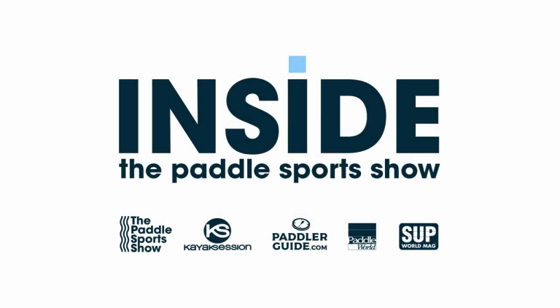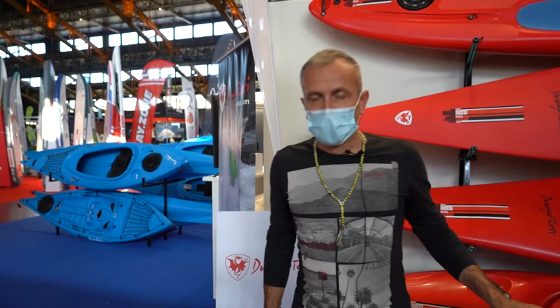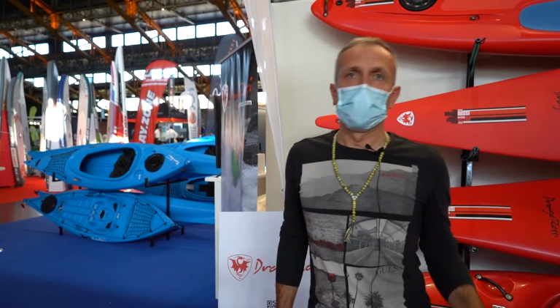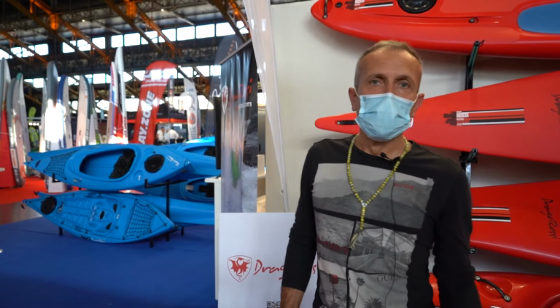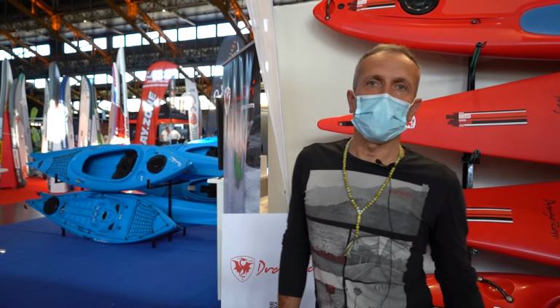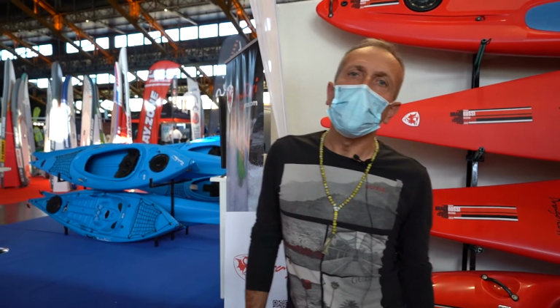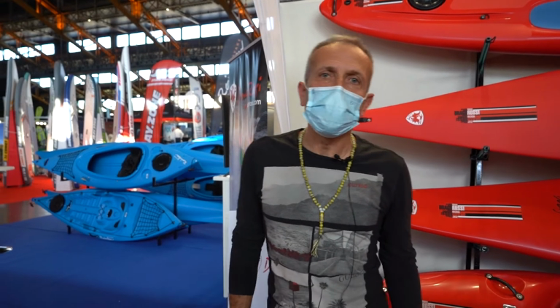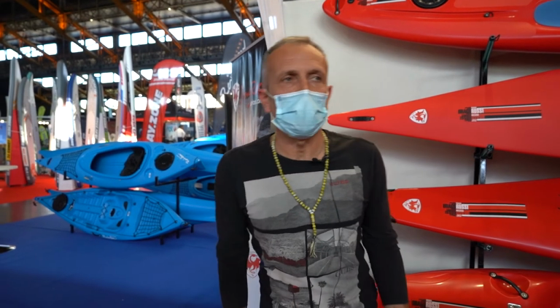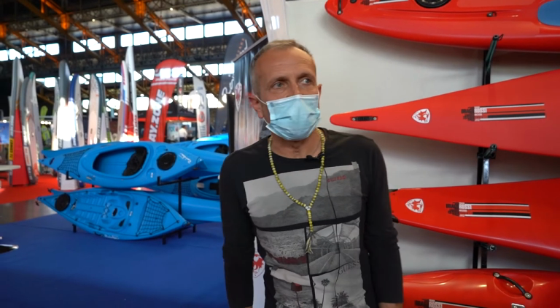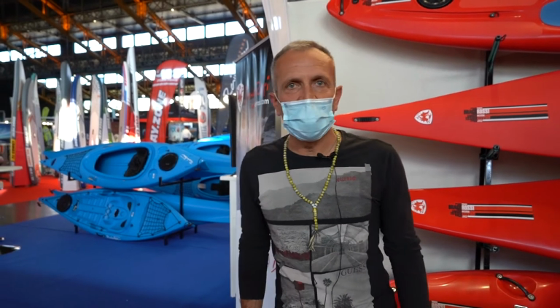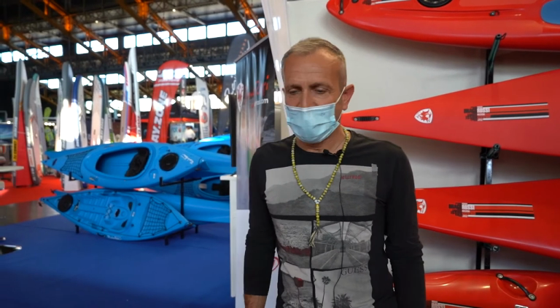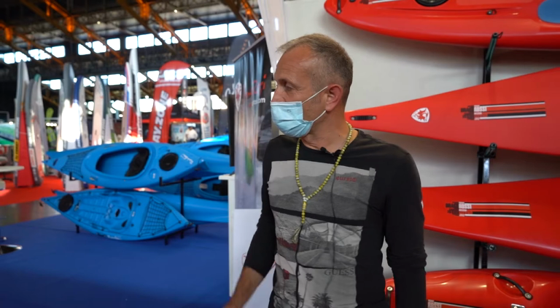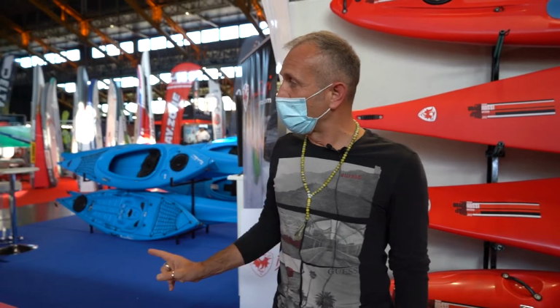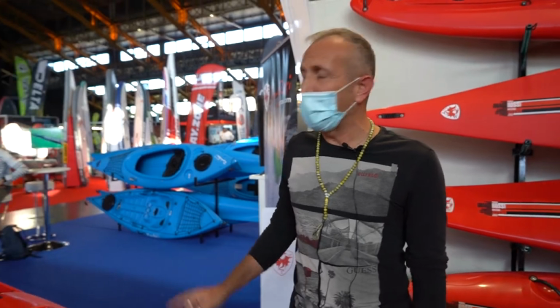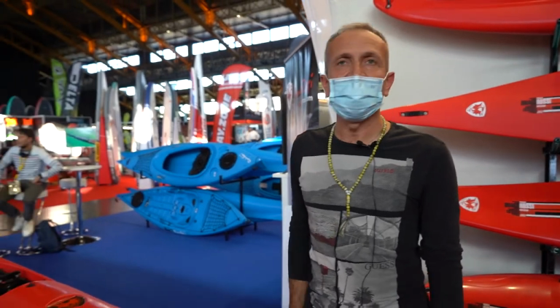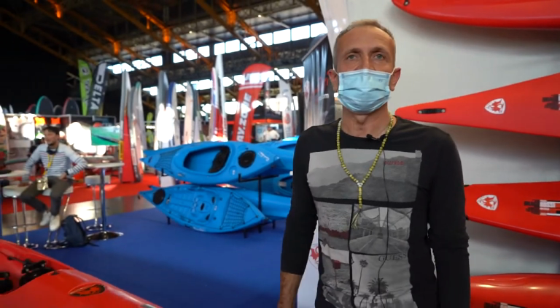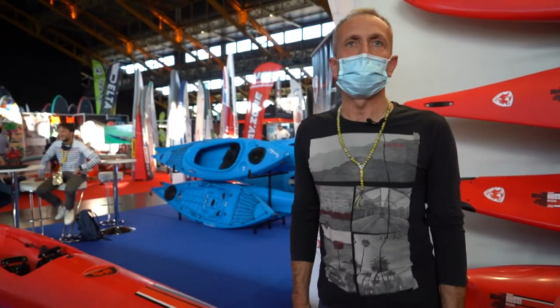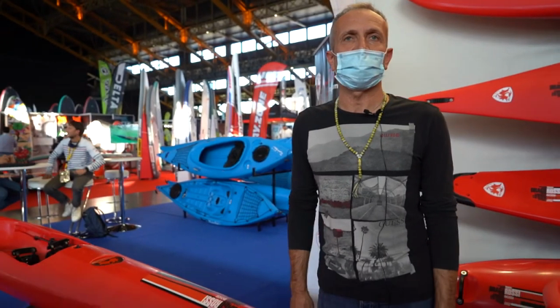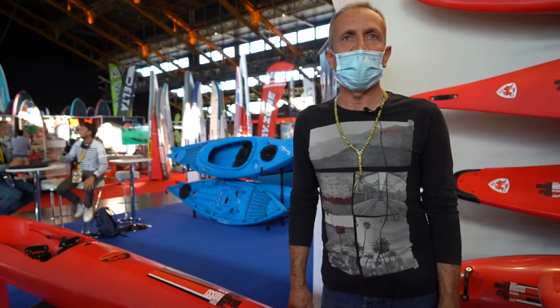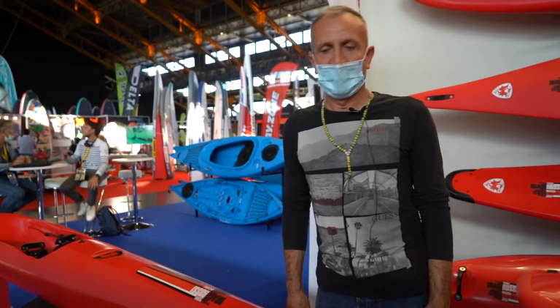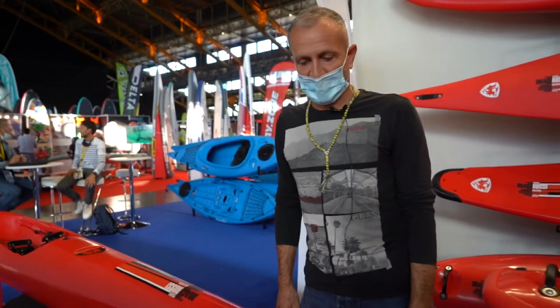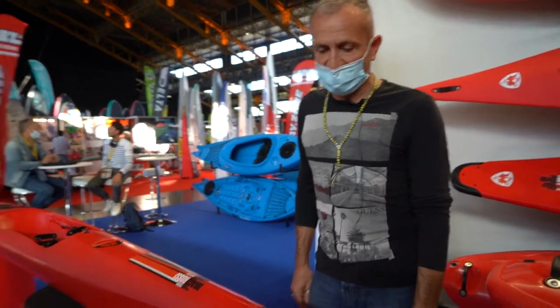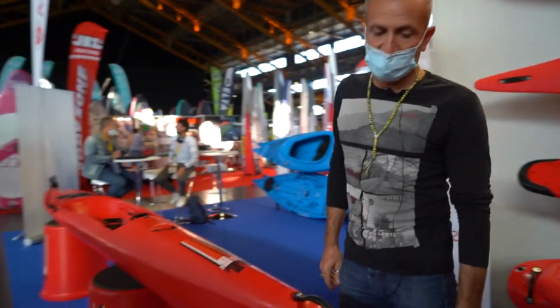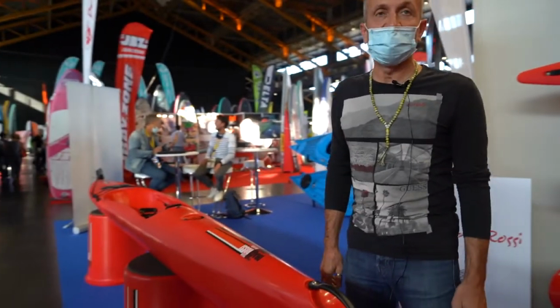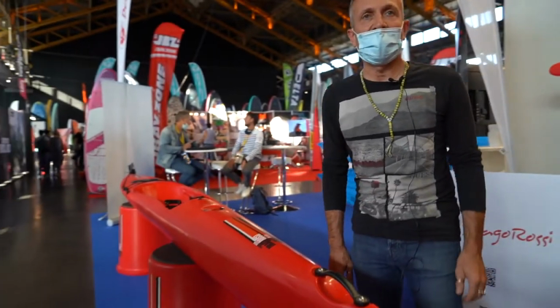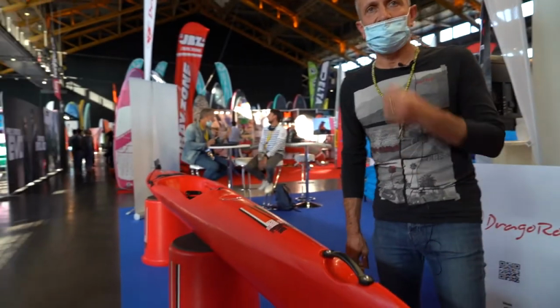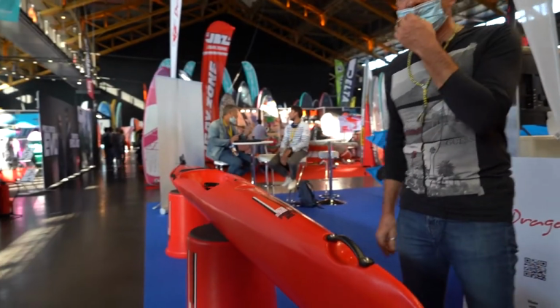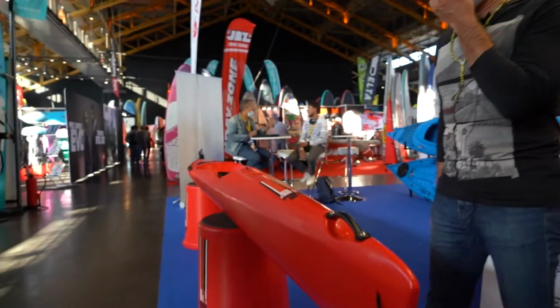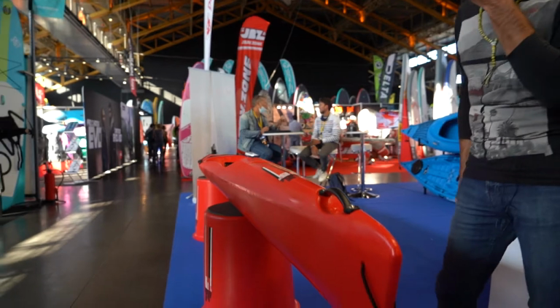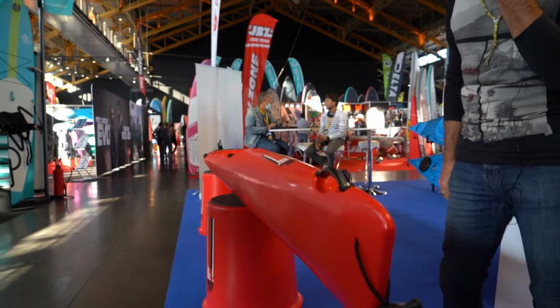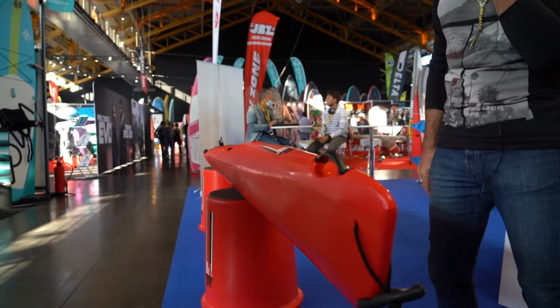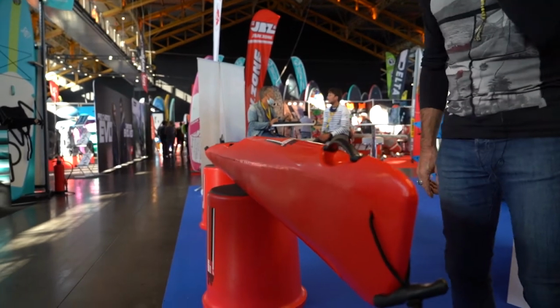The other new model from the Drago Rossi range is the Sprint Wave, the new surf ski, 5 meters 50 in length, 51 centimeter width.